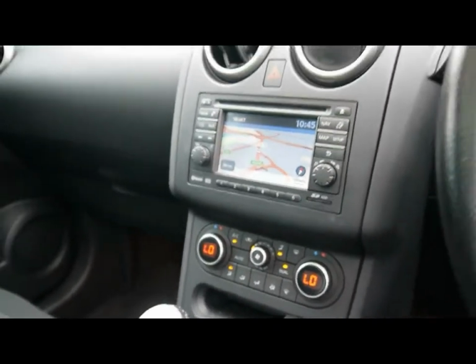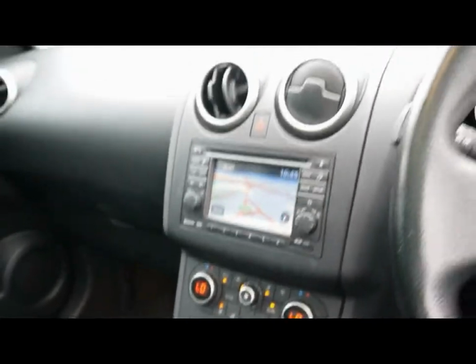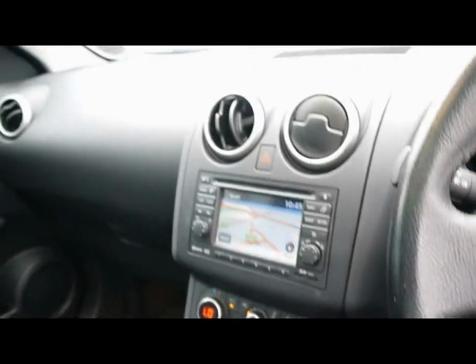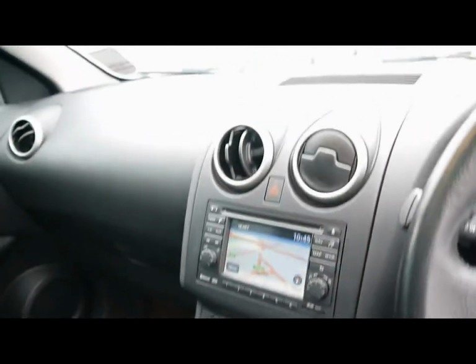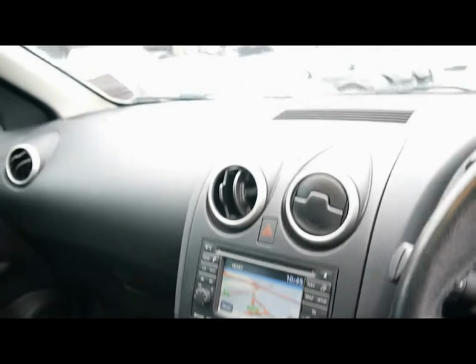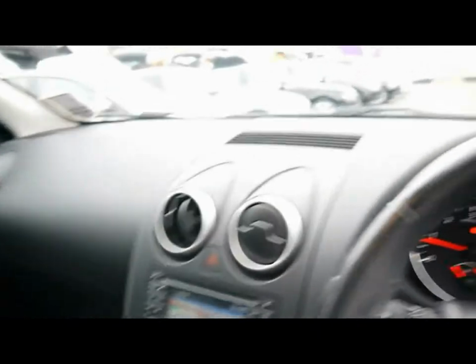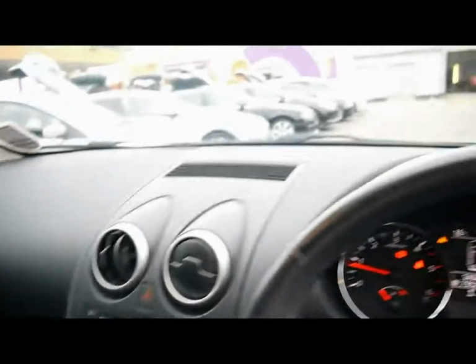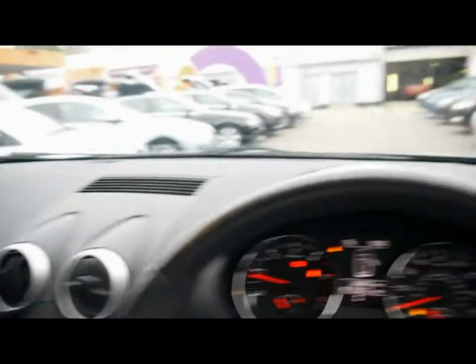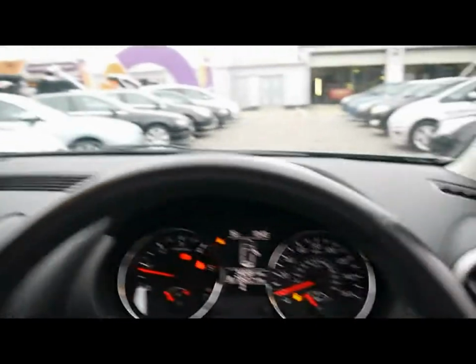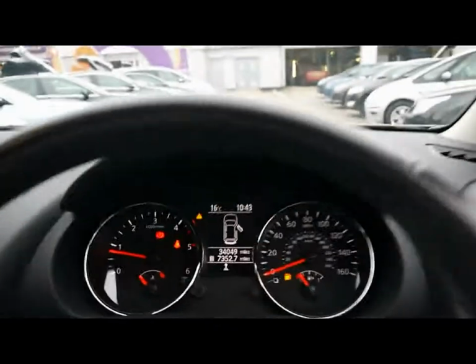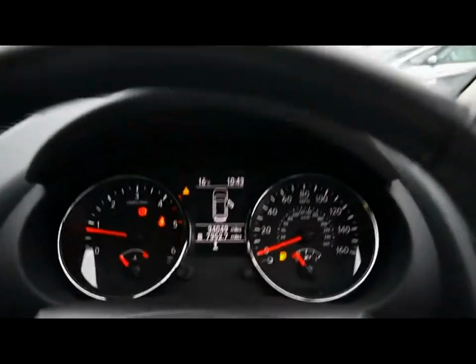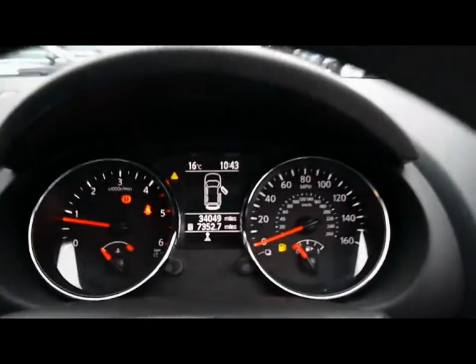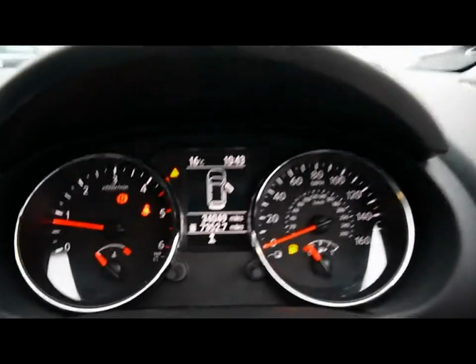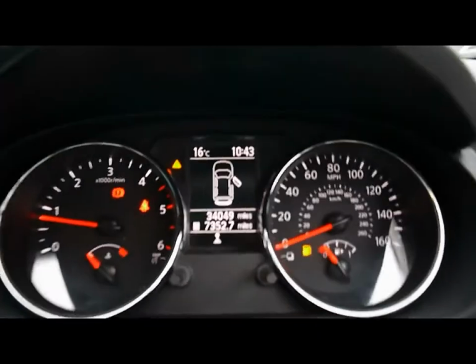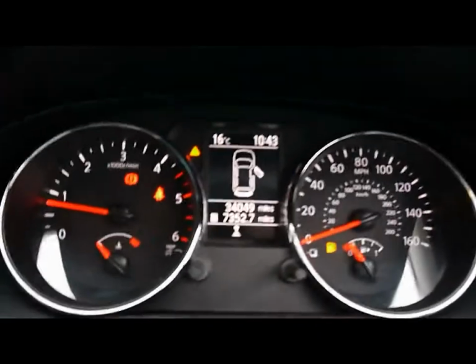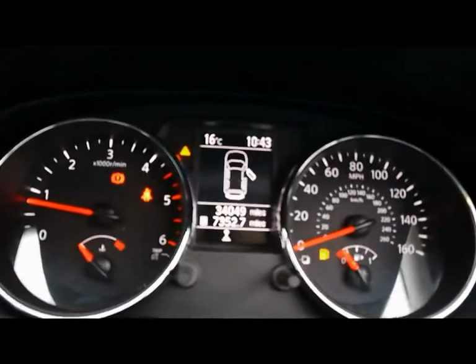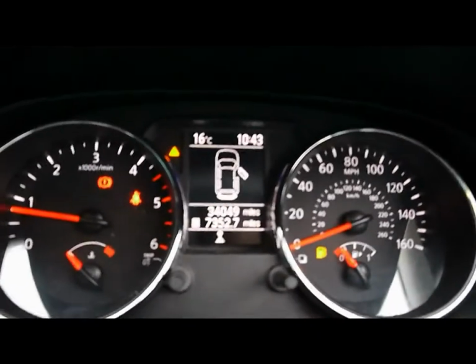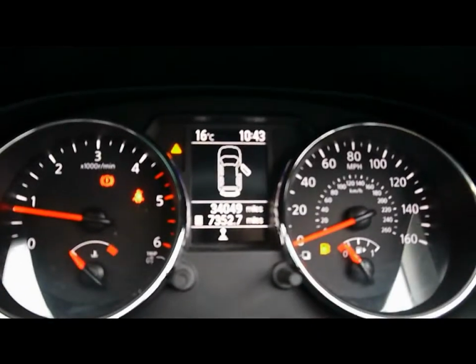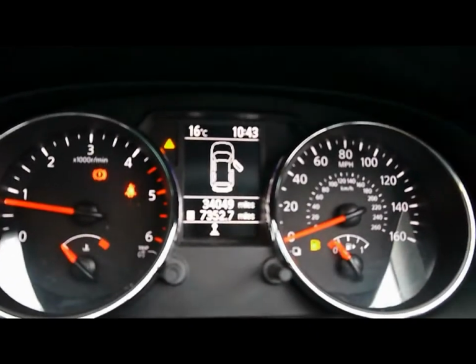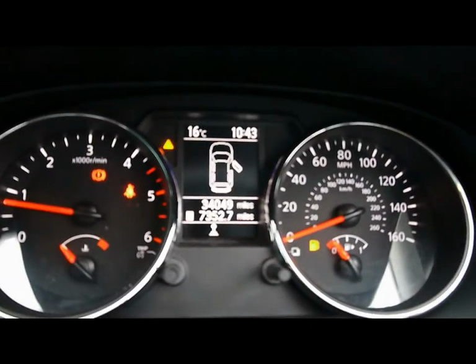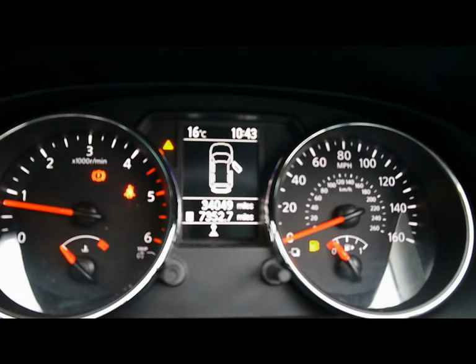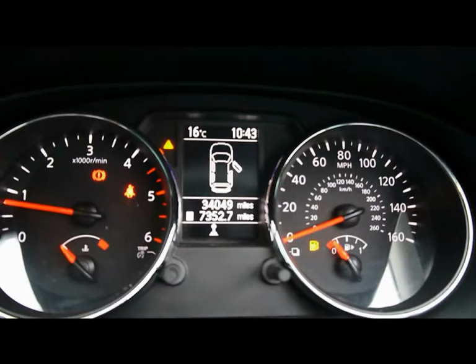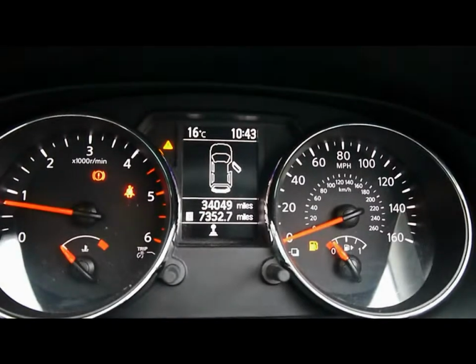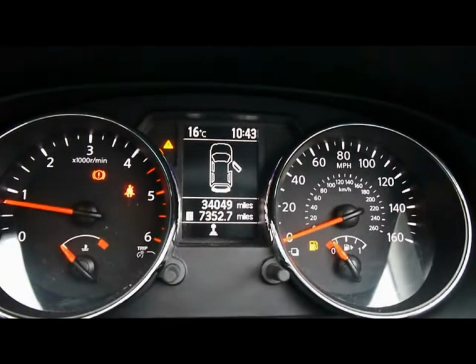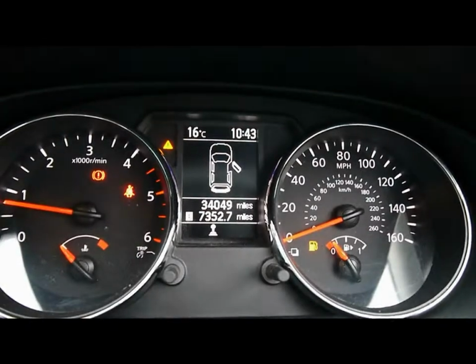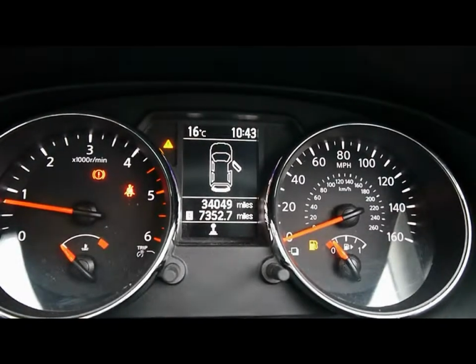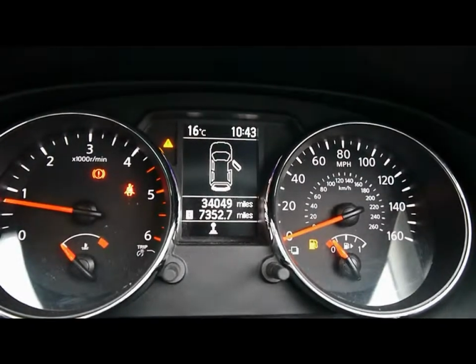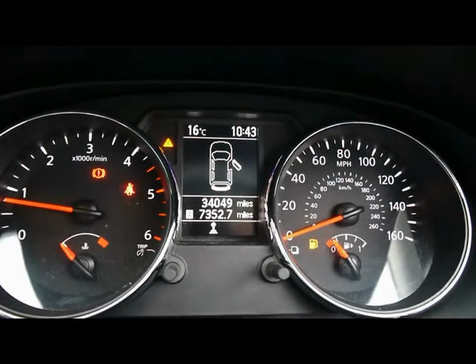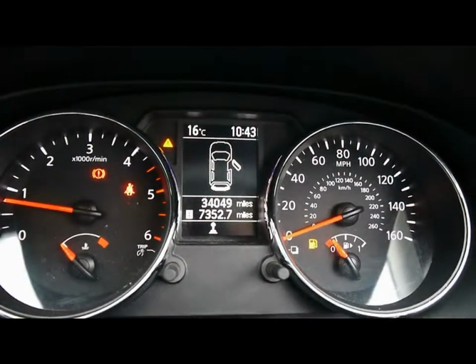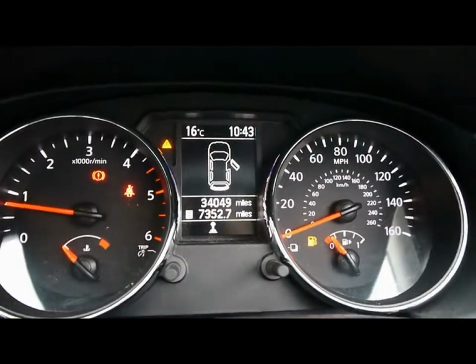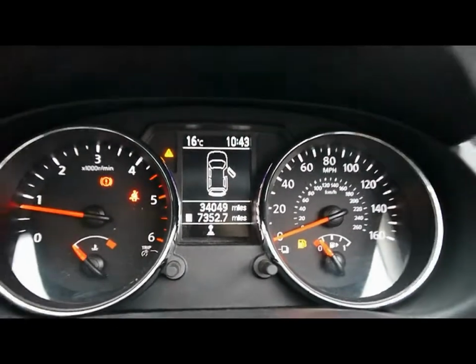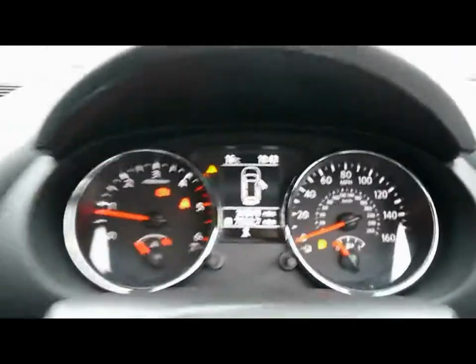Various other cup holders and storage compartments in the dashboard and centre console. And lastly we have the onboard computer which shows you distance to empty, average fuel consumption and average speed. The car's covered just over 34,000 miles.